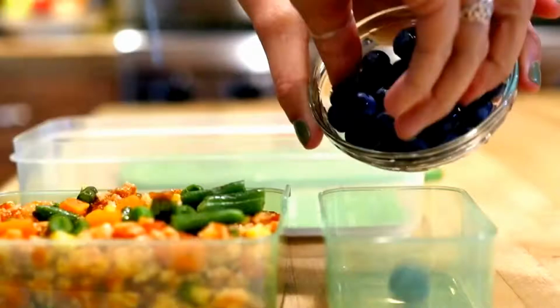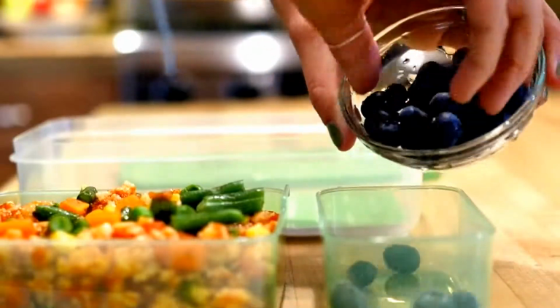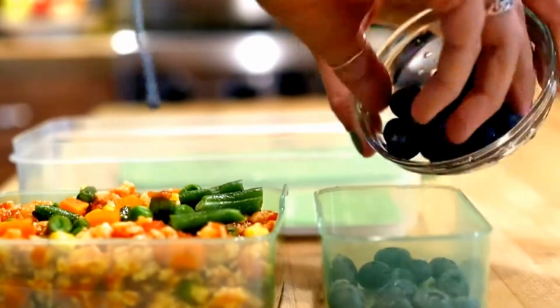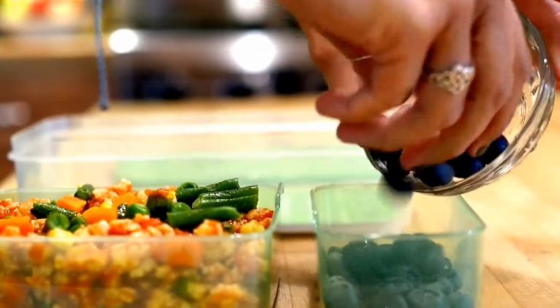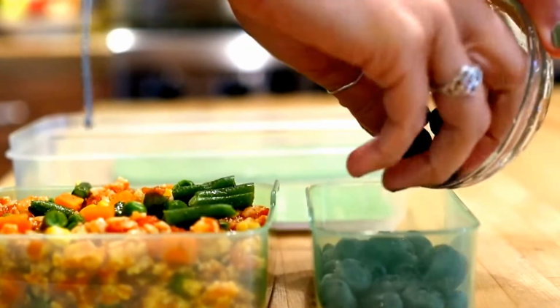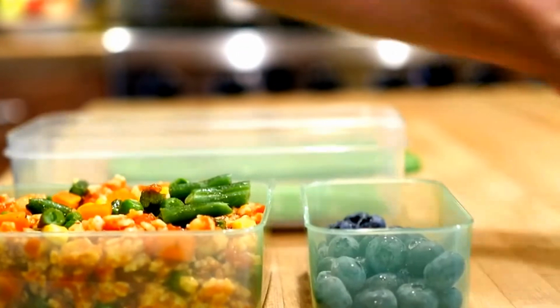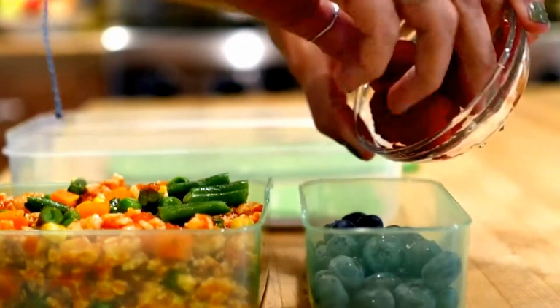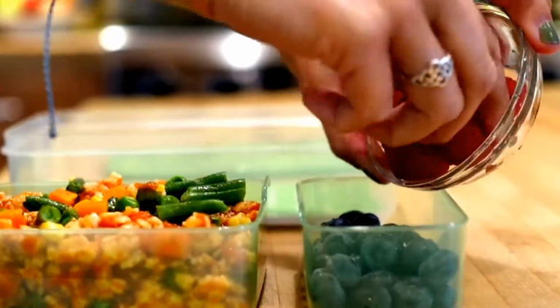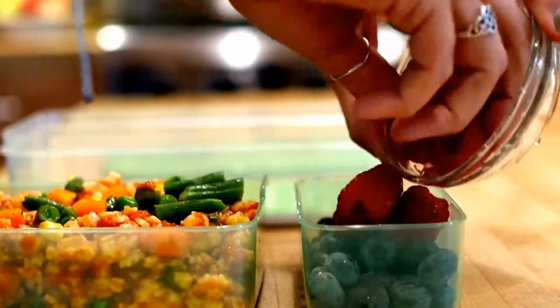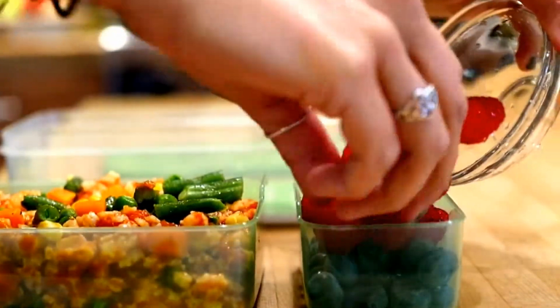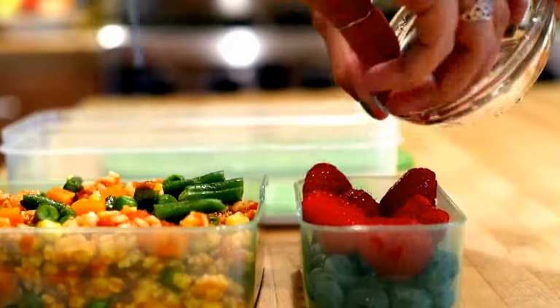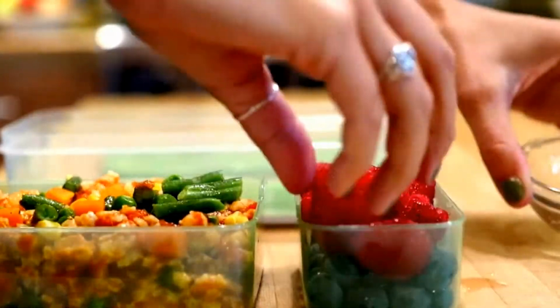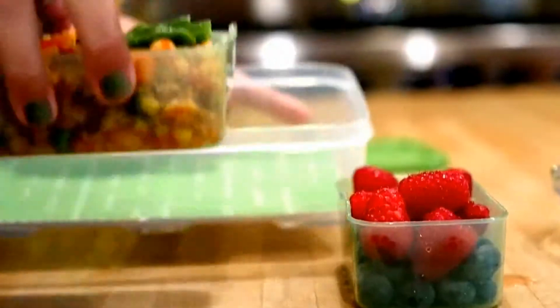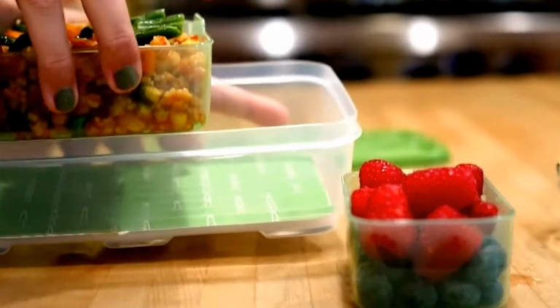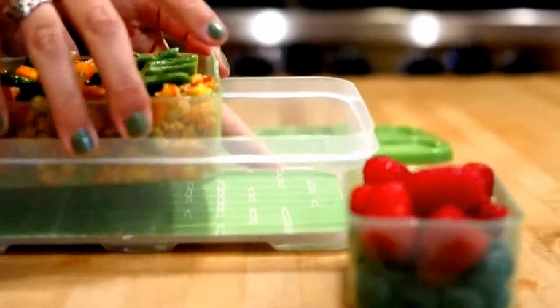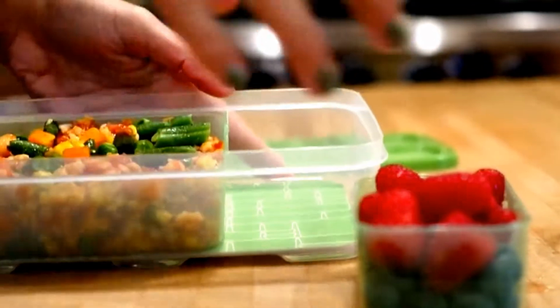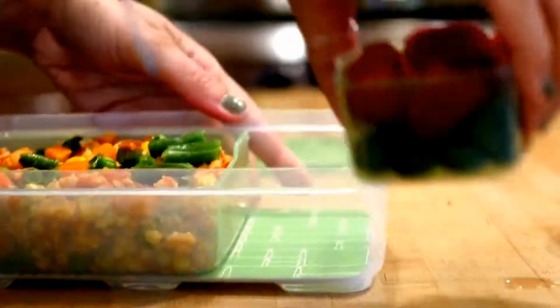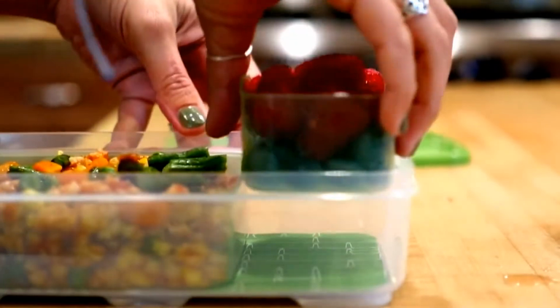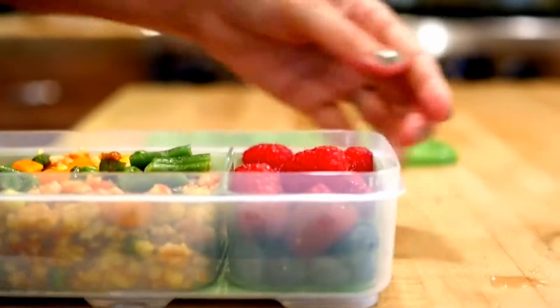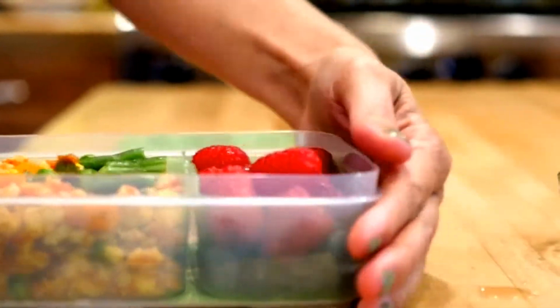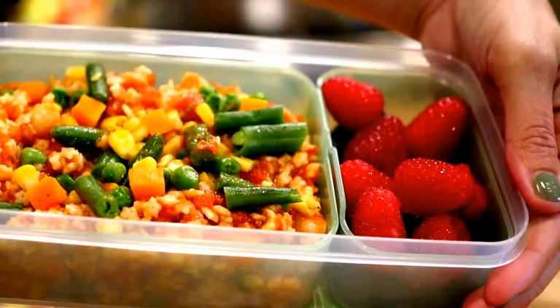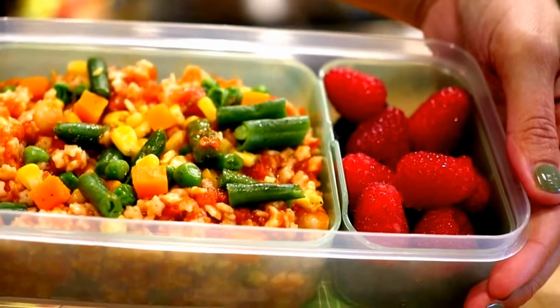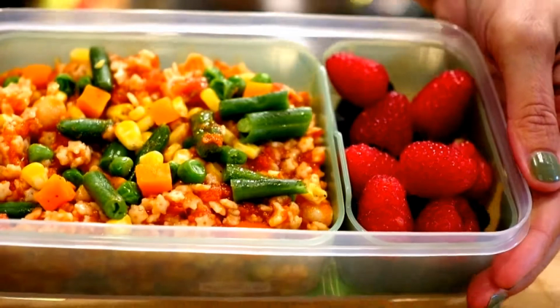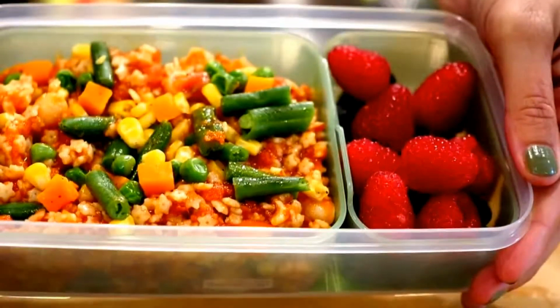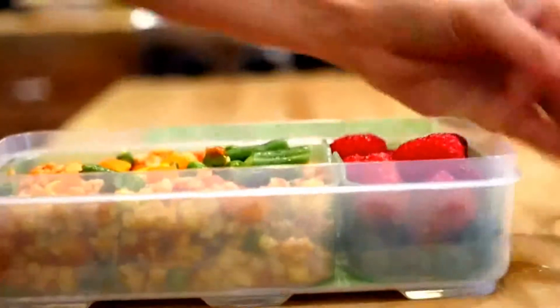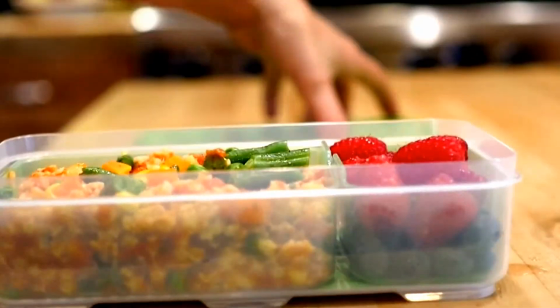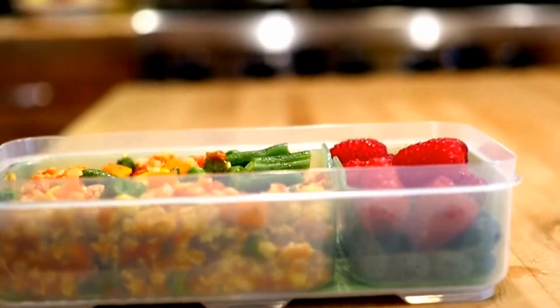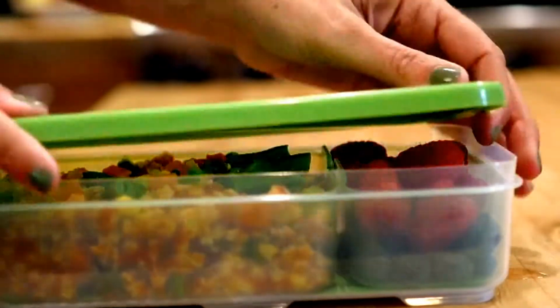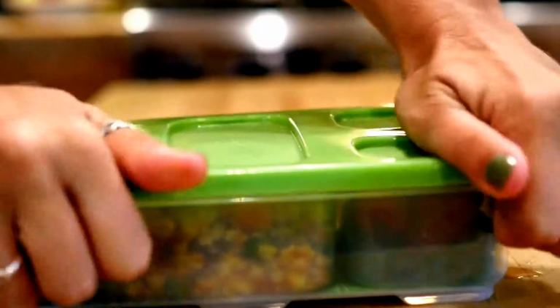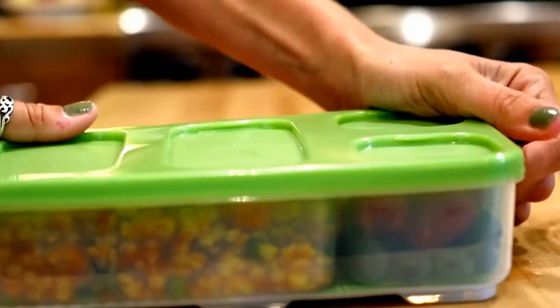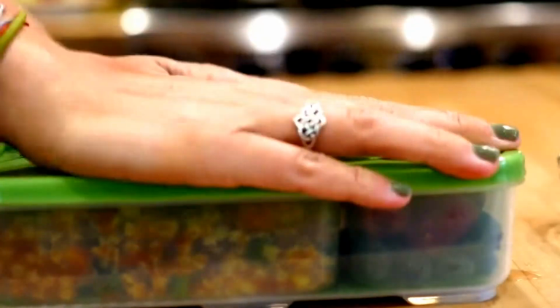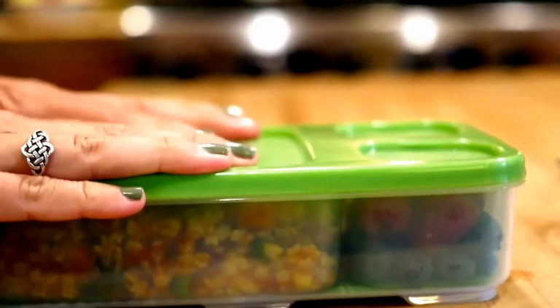Now we're adding some fruit — I'm gonna do blueberries topped with raspberries. This container is super awesome; I found it at Target and it's super handy for packing lunches. There's the staple of the lunch, but we're gonna add some extra snacks.